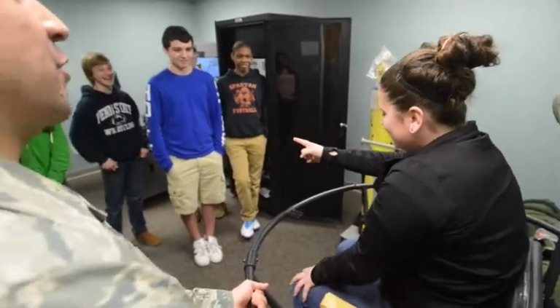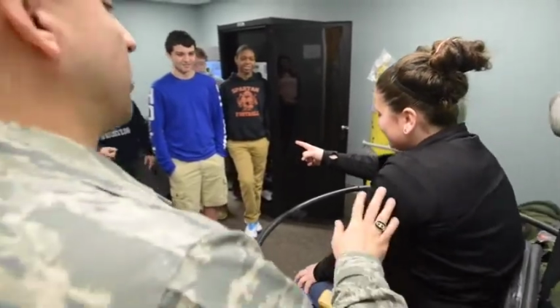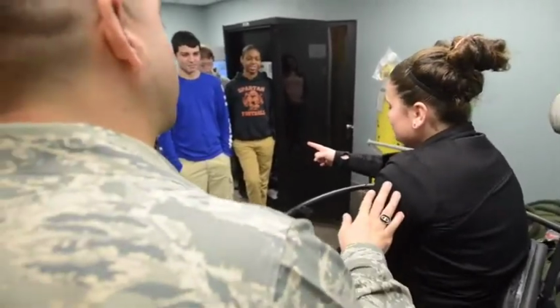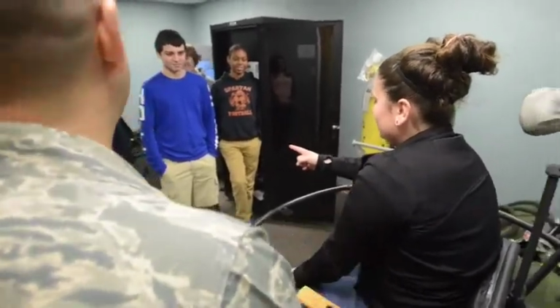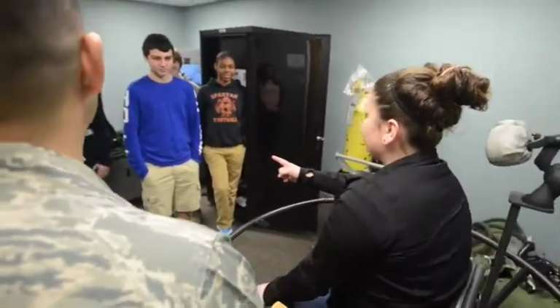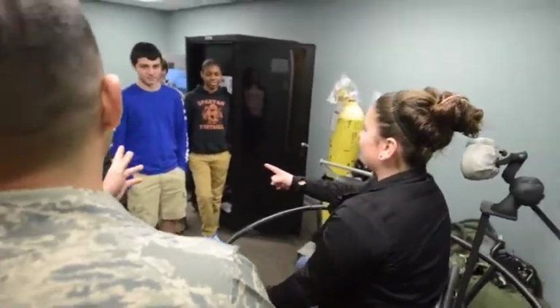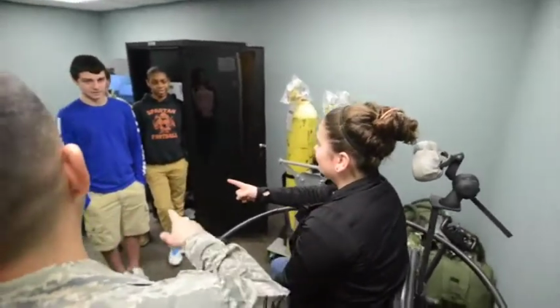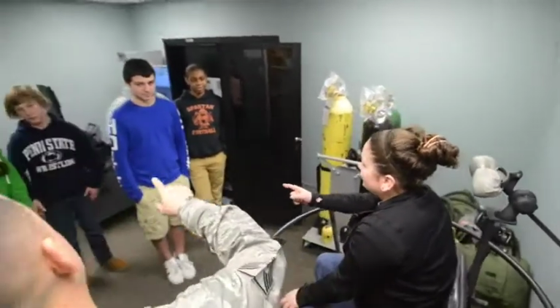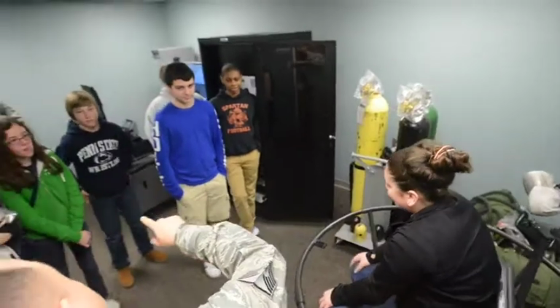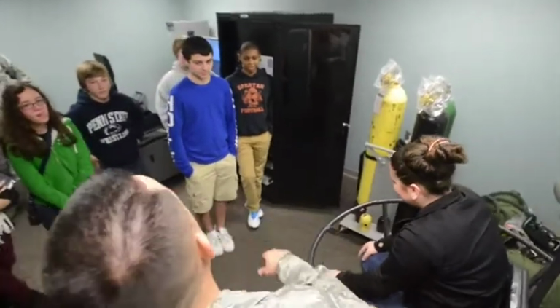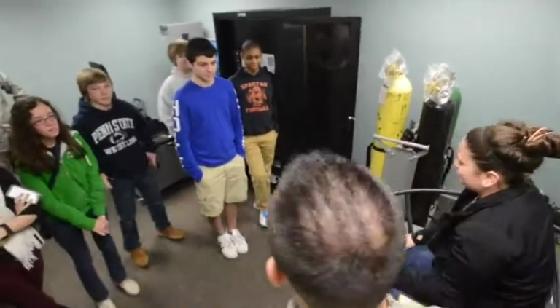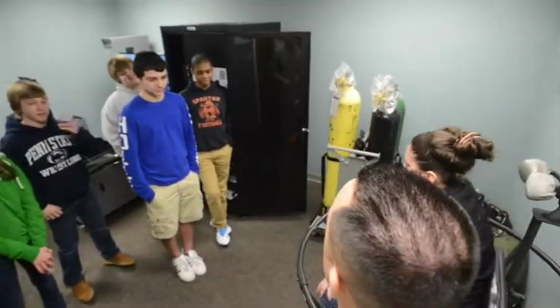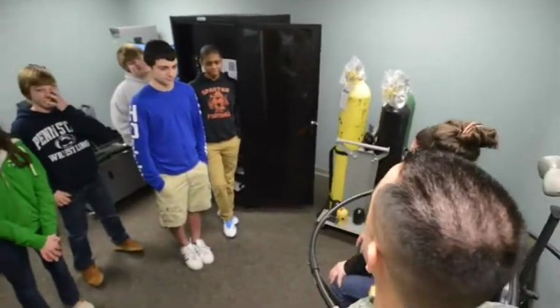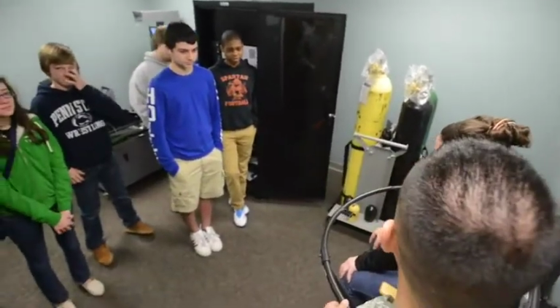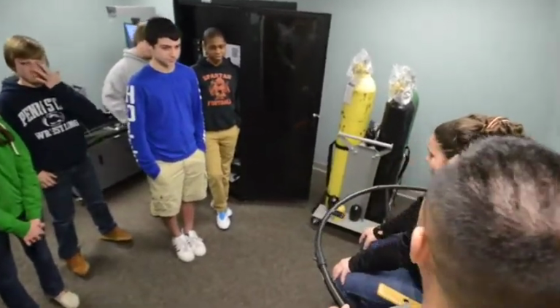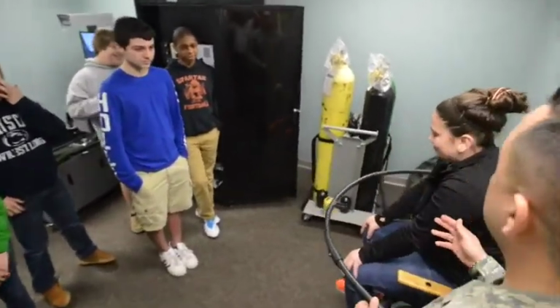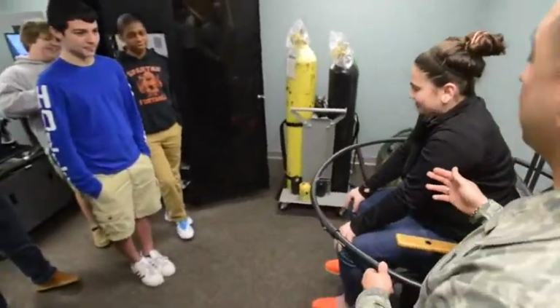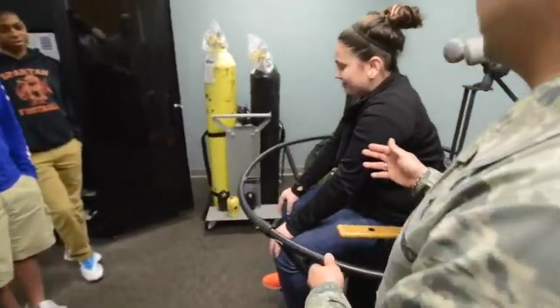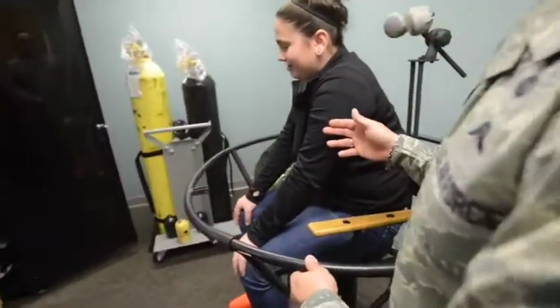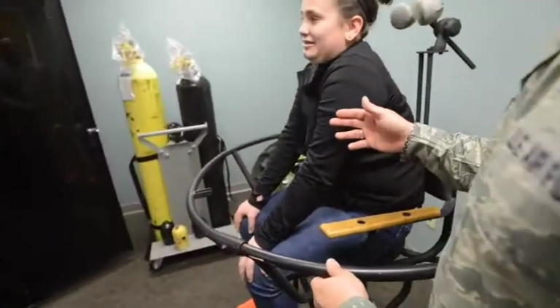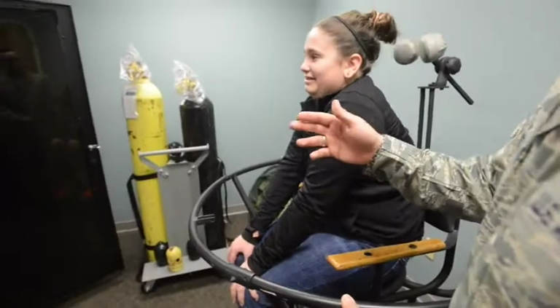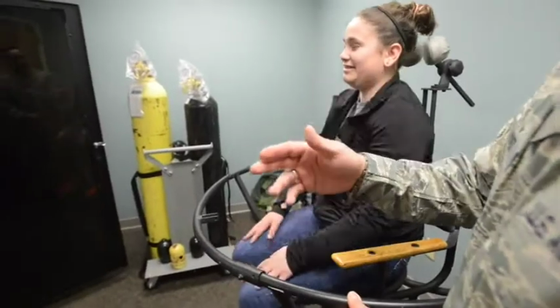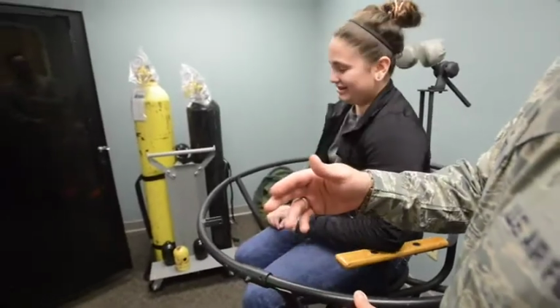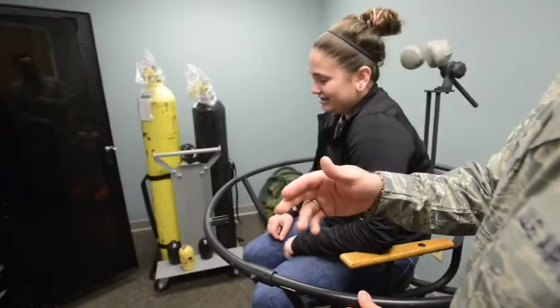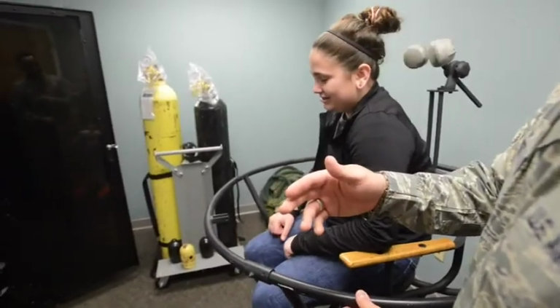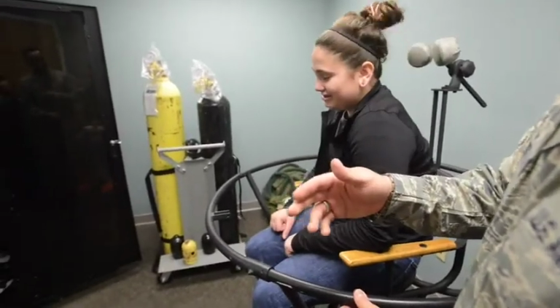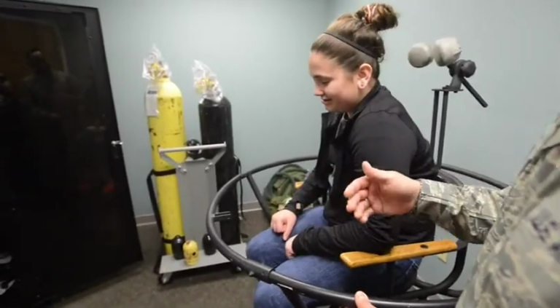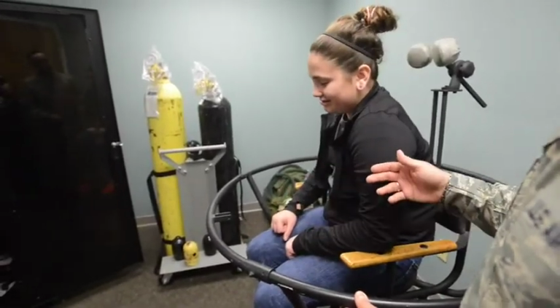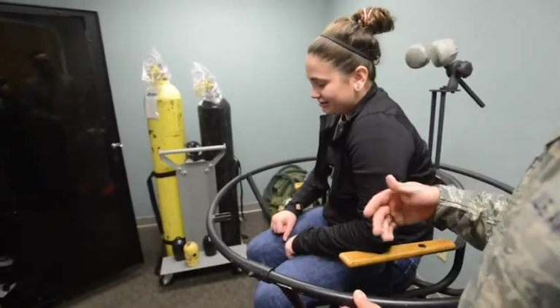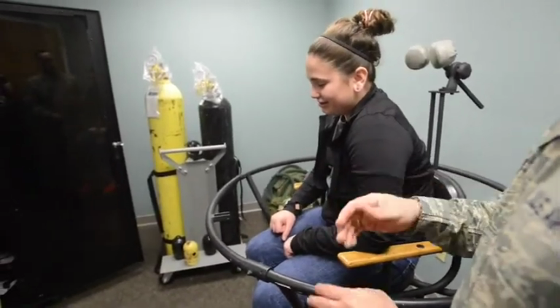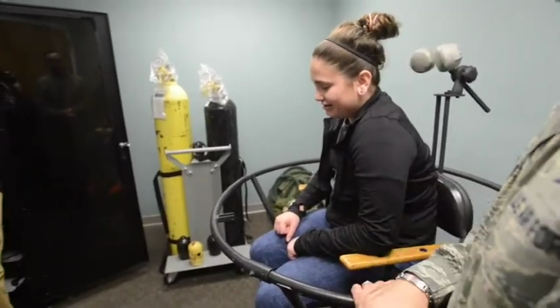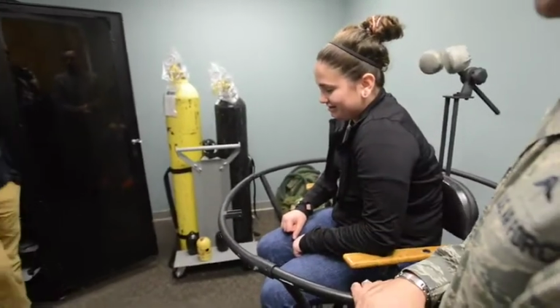Notice how she couldn't just sit straight up, and when she did, she kind of leaned over to her left. So chances are that she's feeling that she's tumbling forward and to the left. So that's the Coriolis effect.